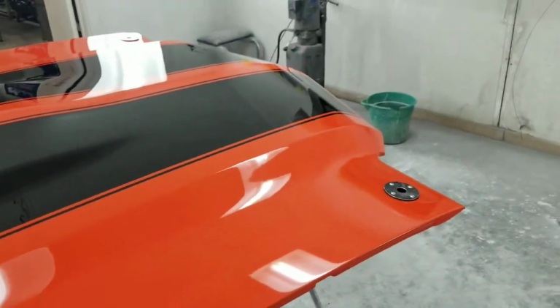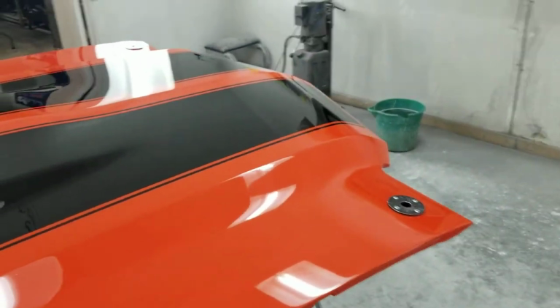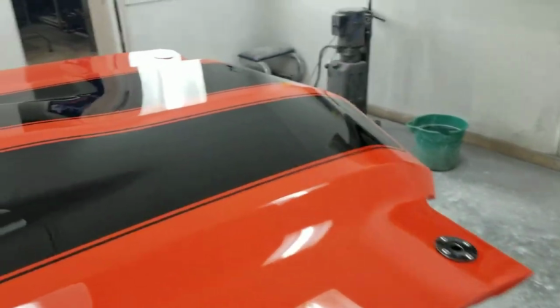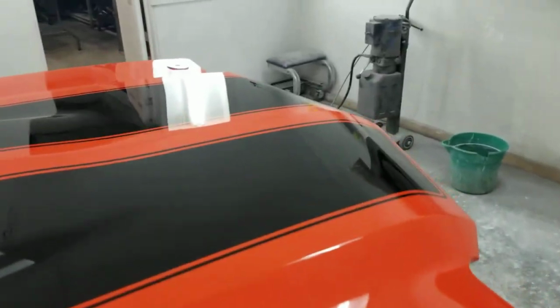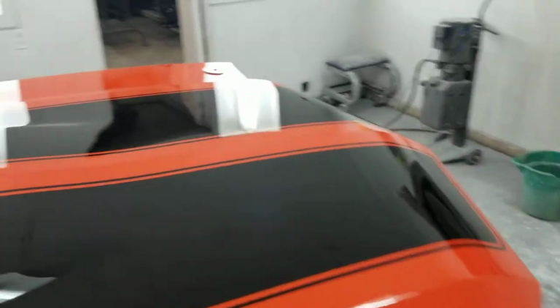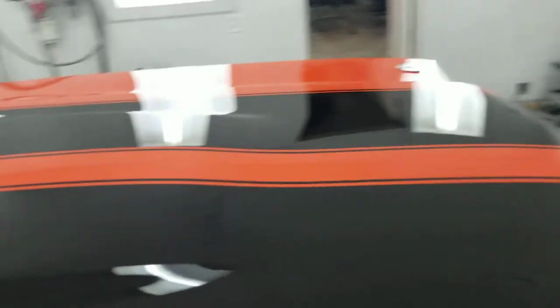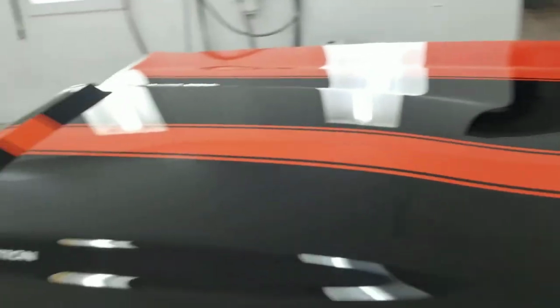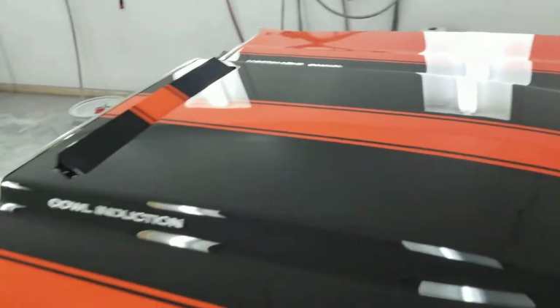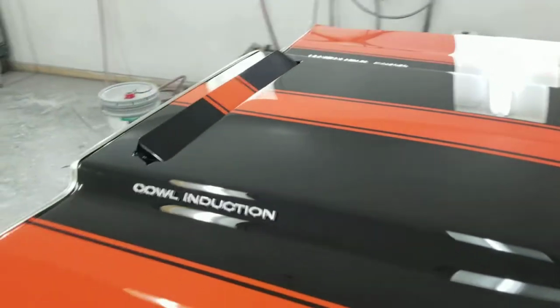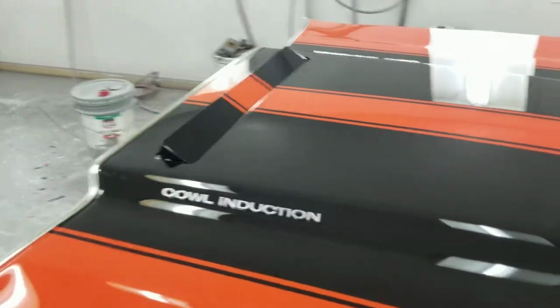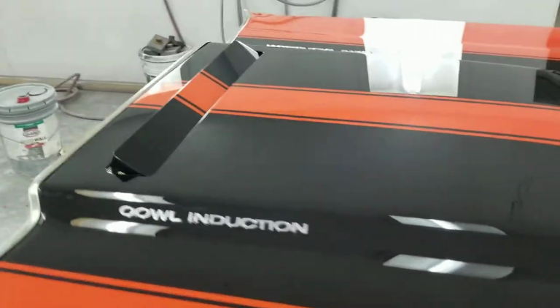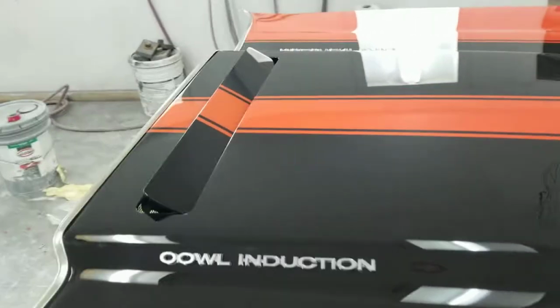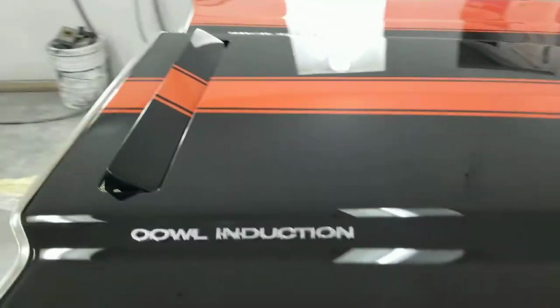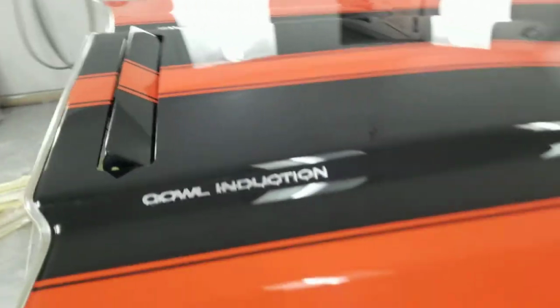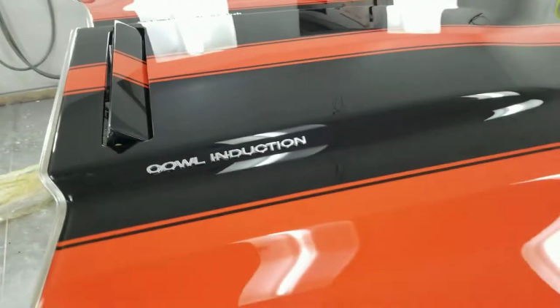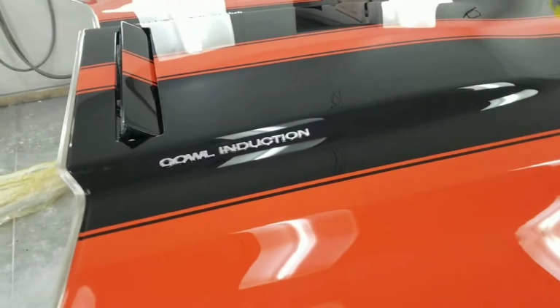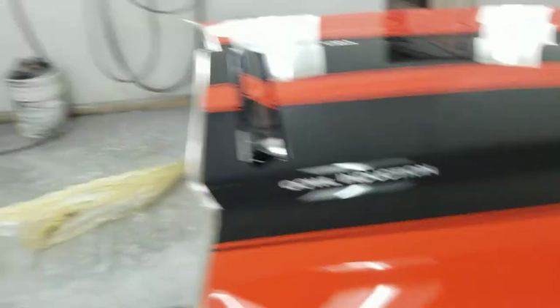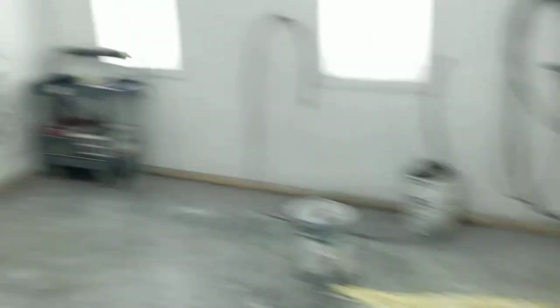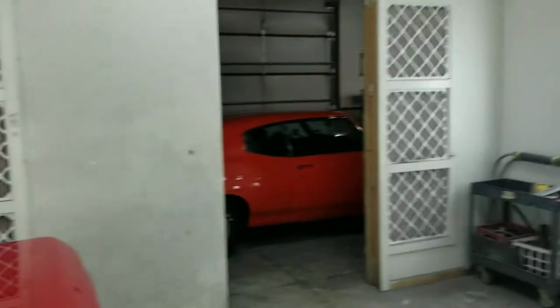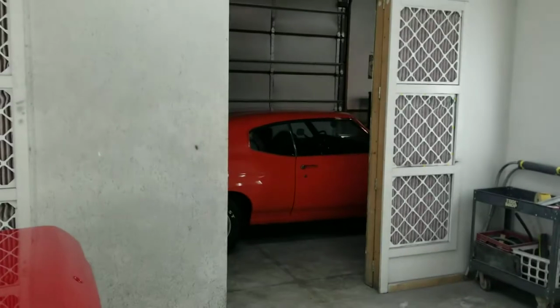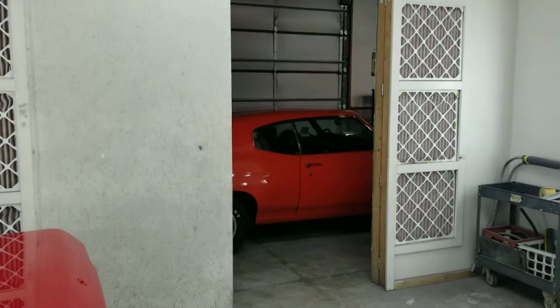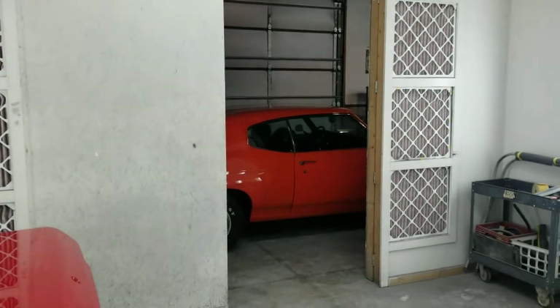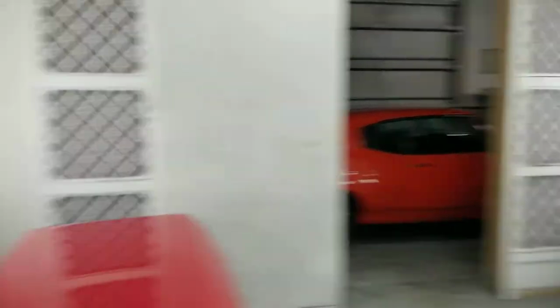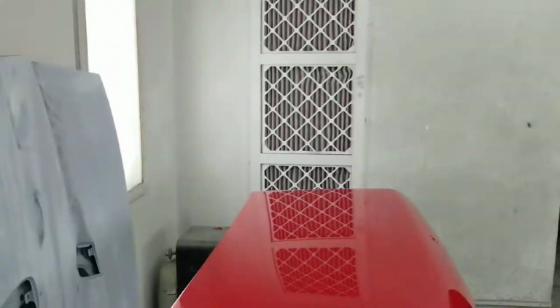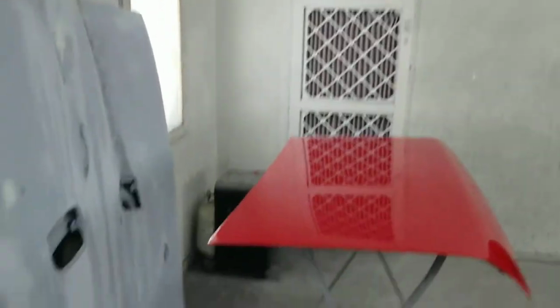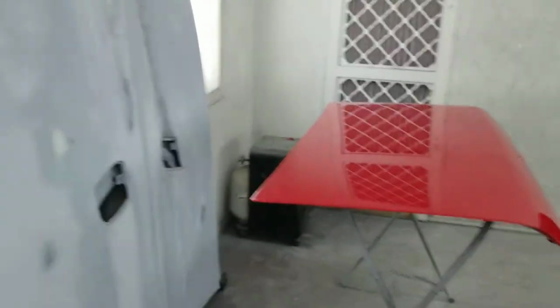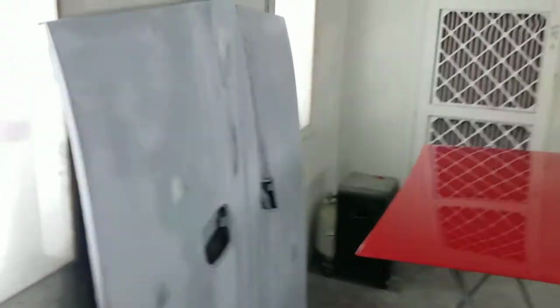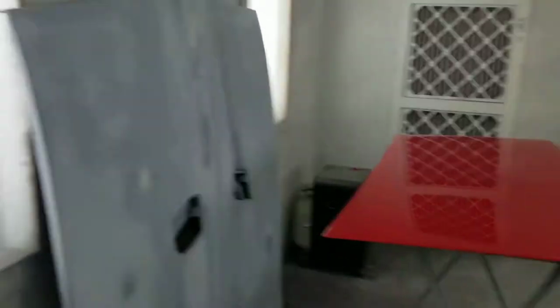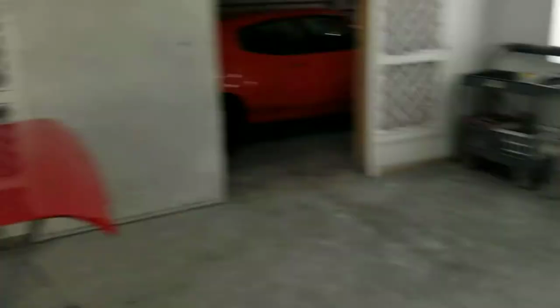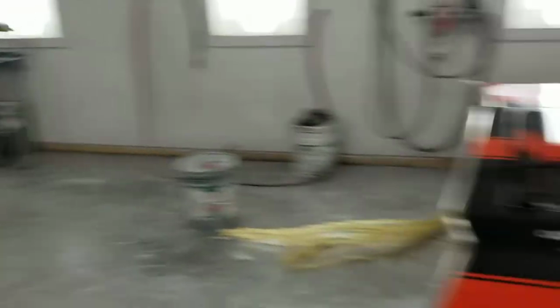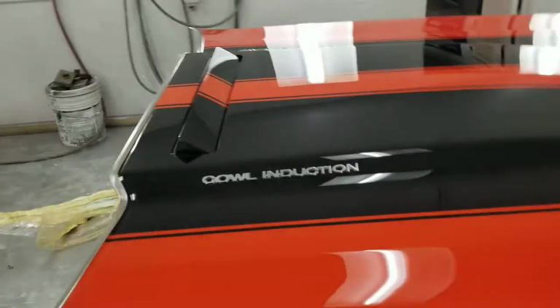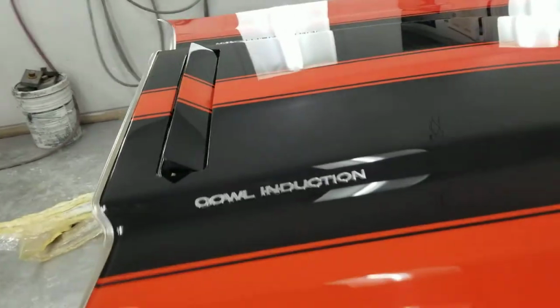I've got close to 40 hours into this and it's ready to go on the car. The car's over there. Got some more stuff over here to do. Funny thing —